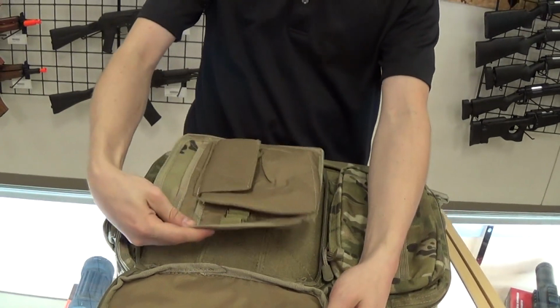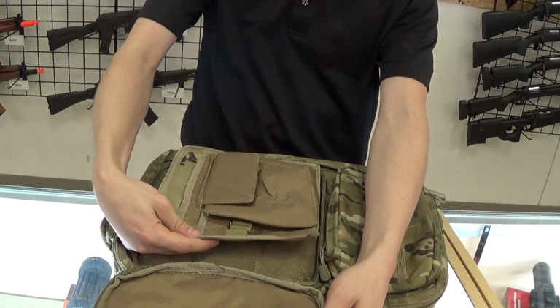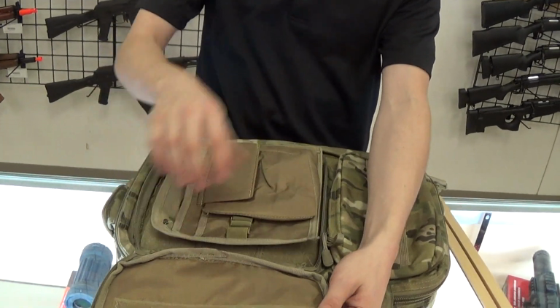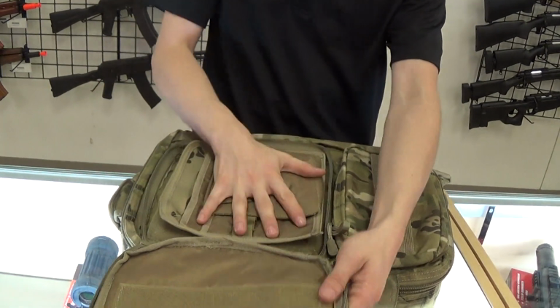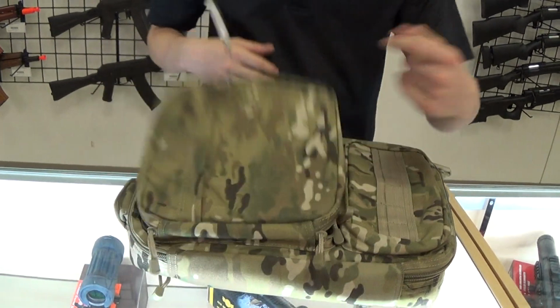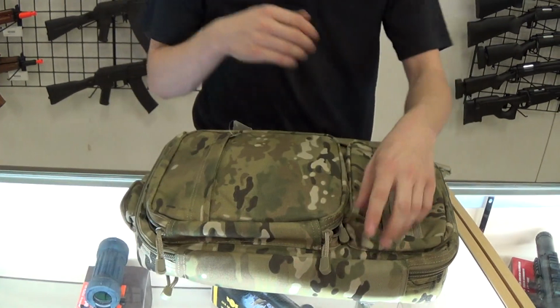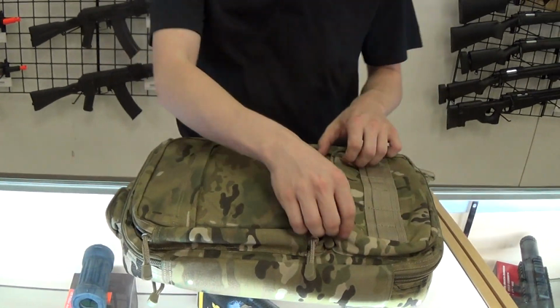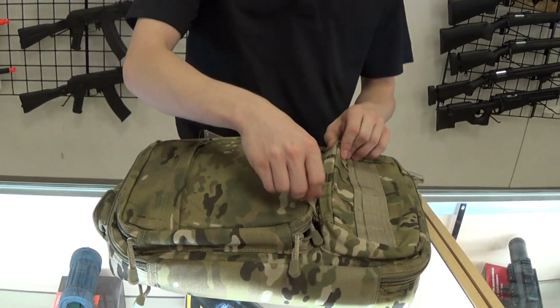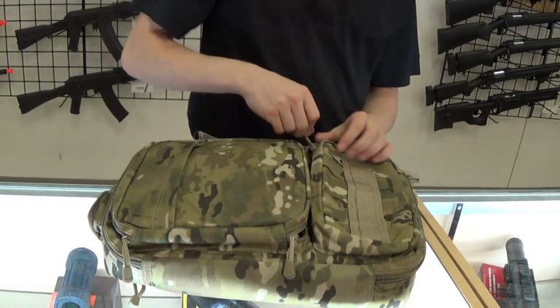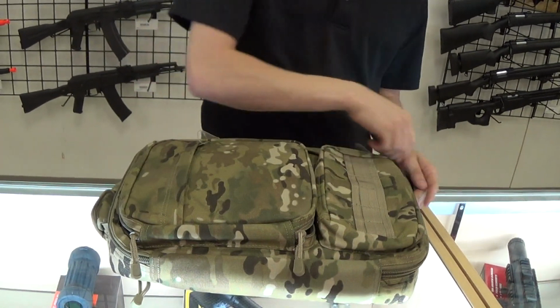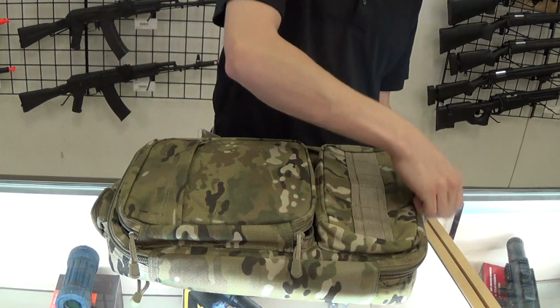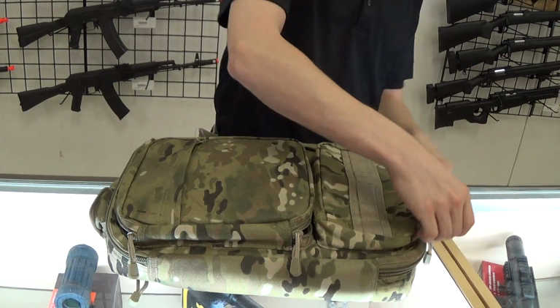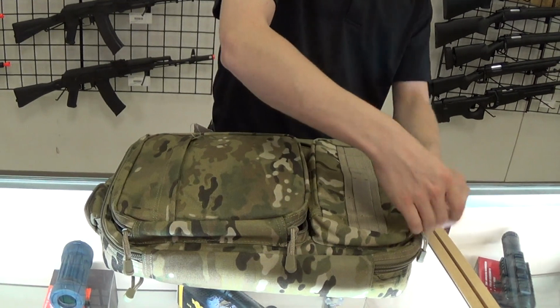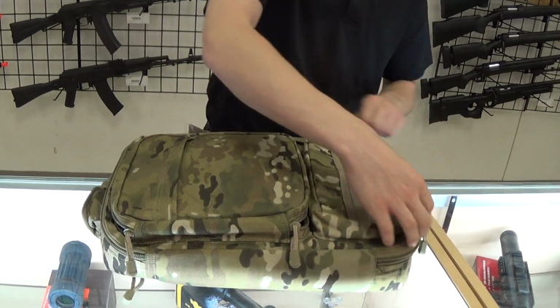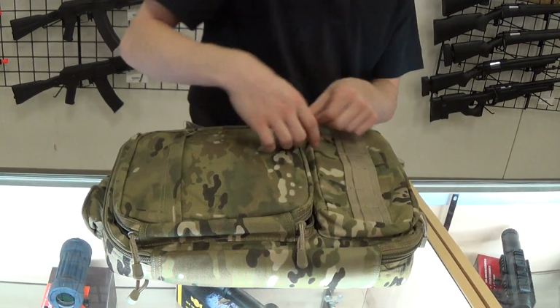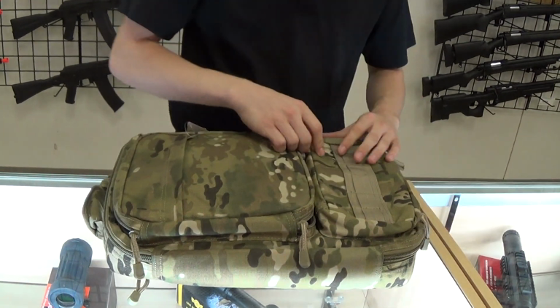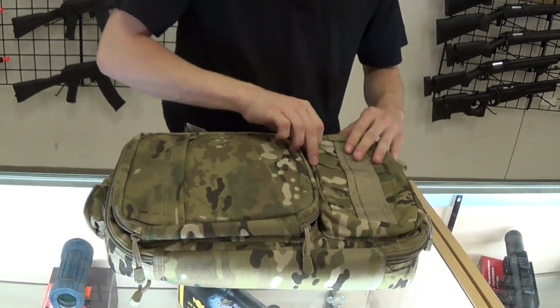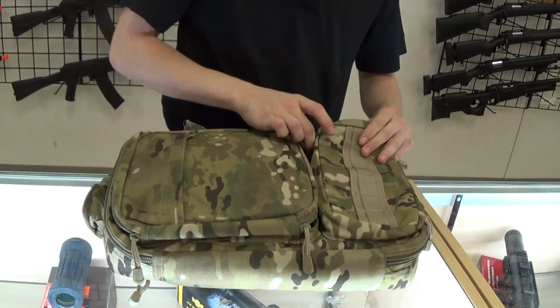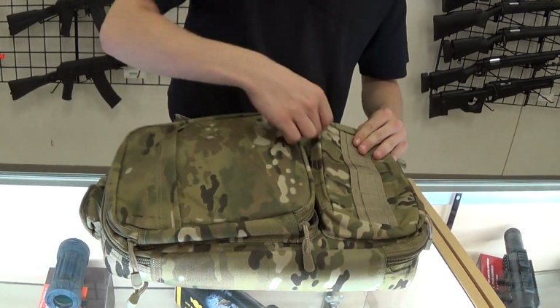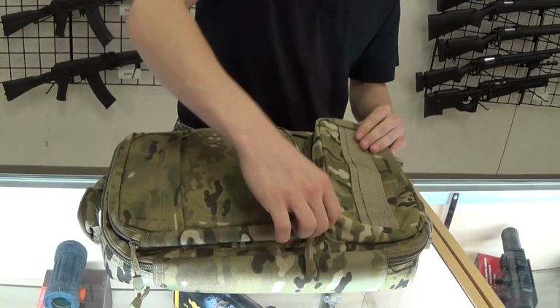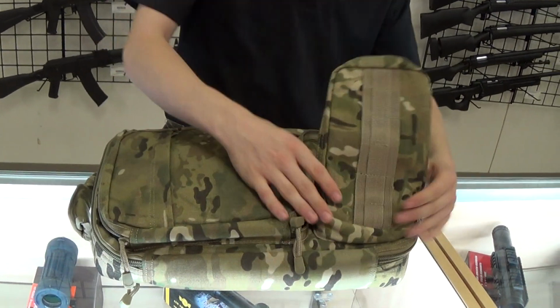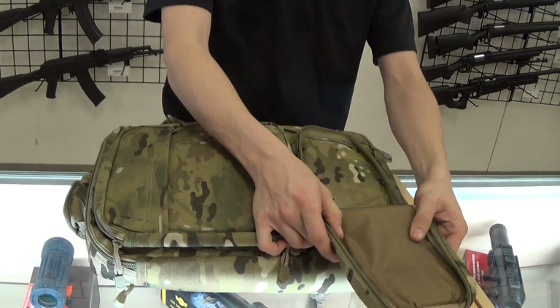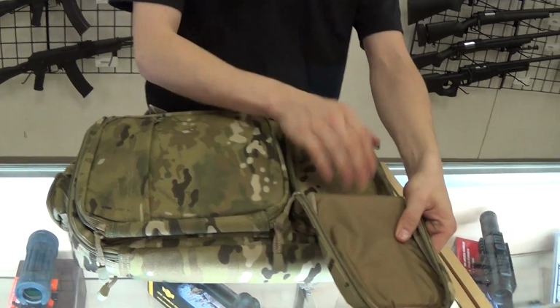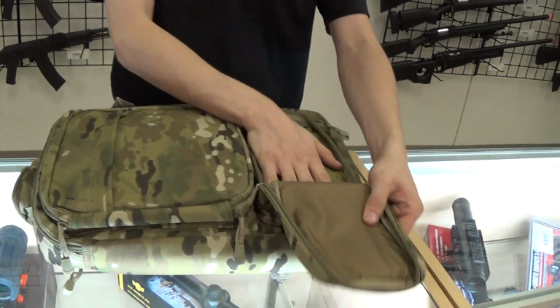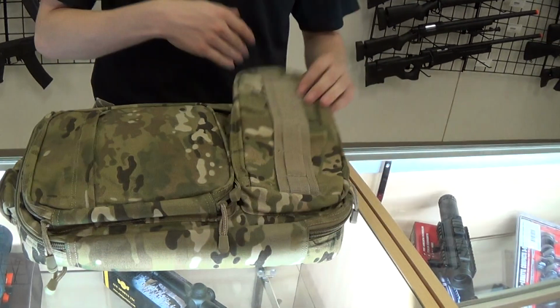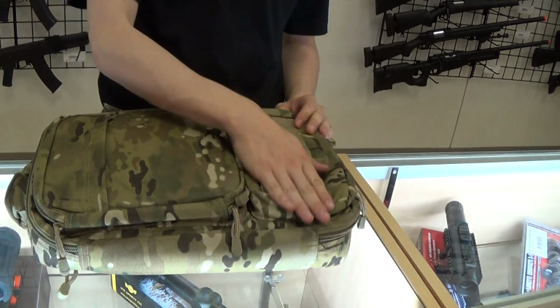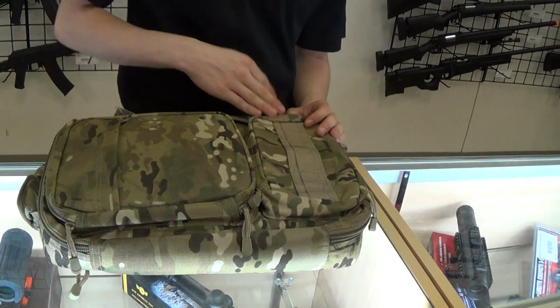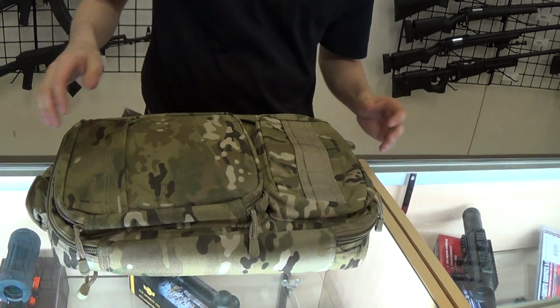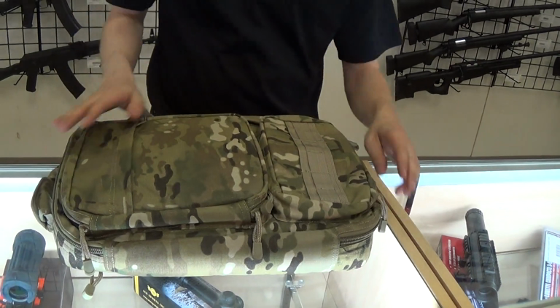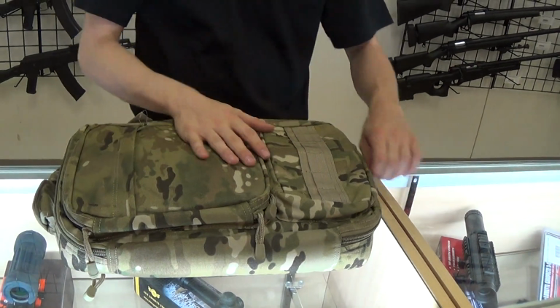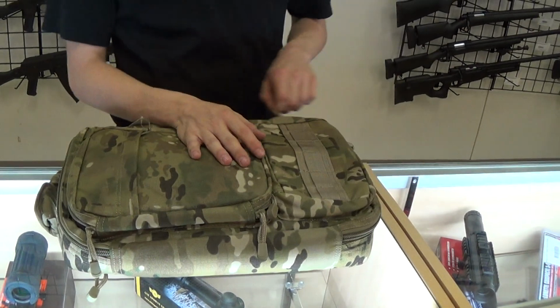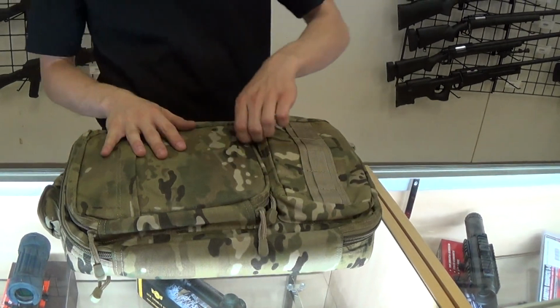It also has this long pouch here which I guess will be for your charger, and that also has MOLLE webbing on the front in case you want to add anything else.